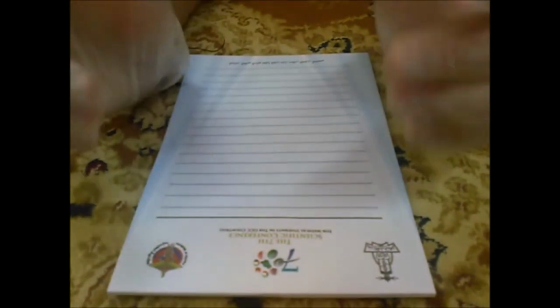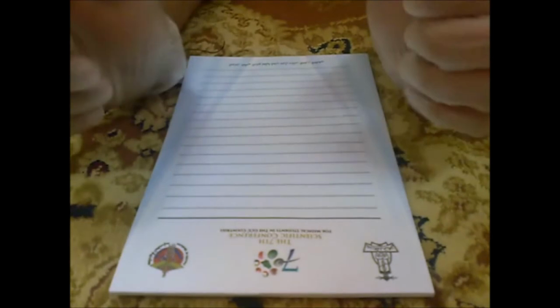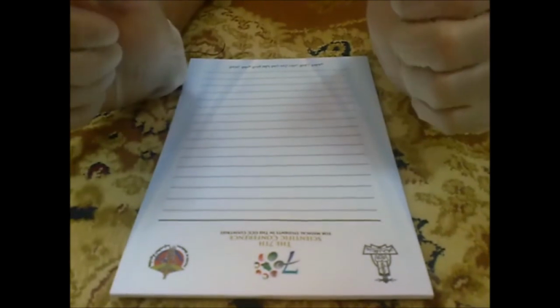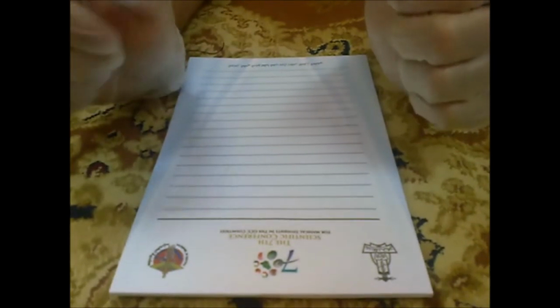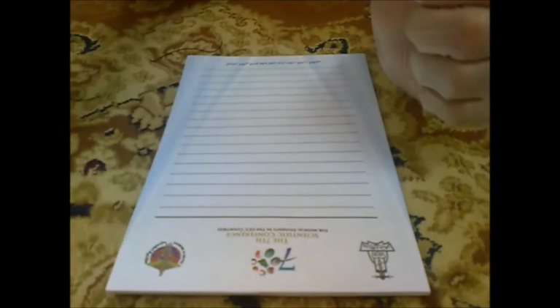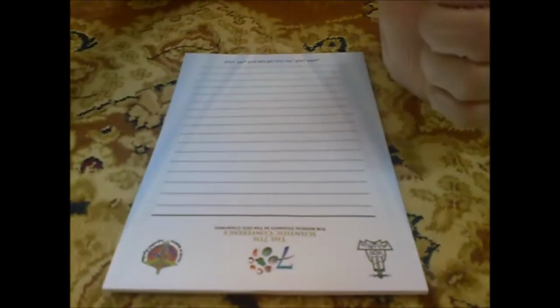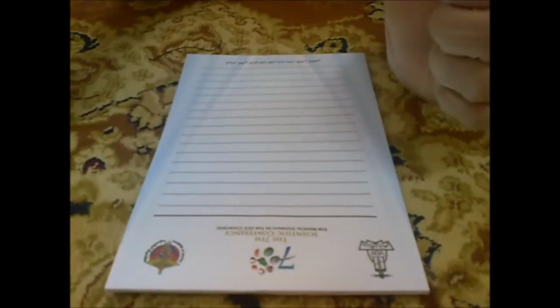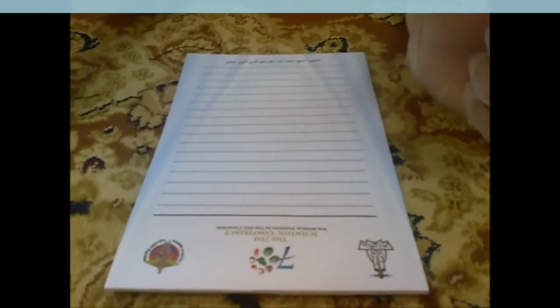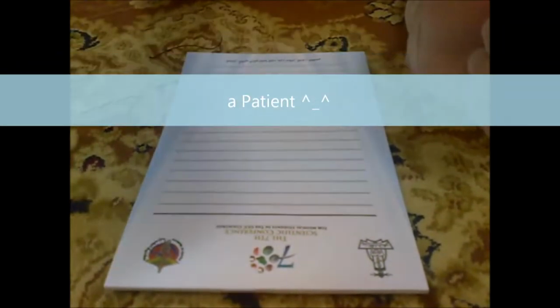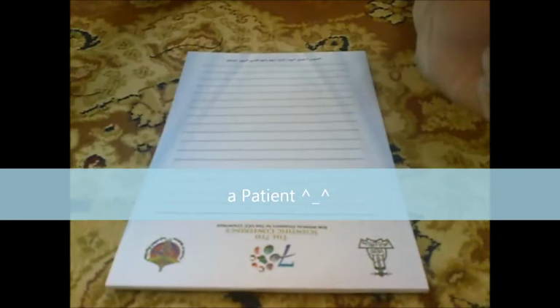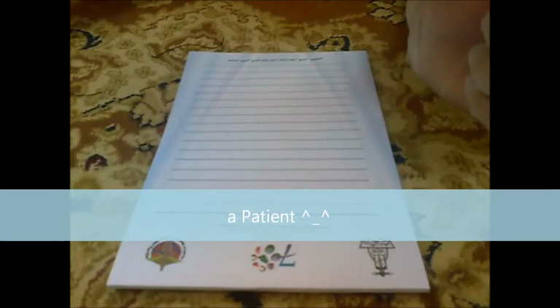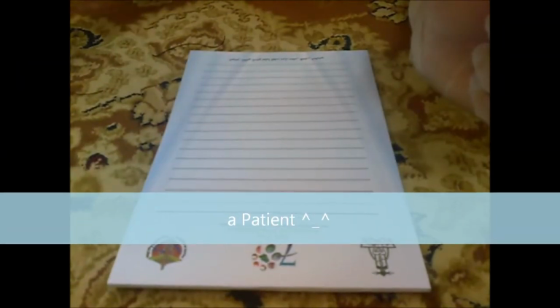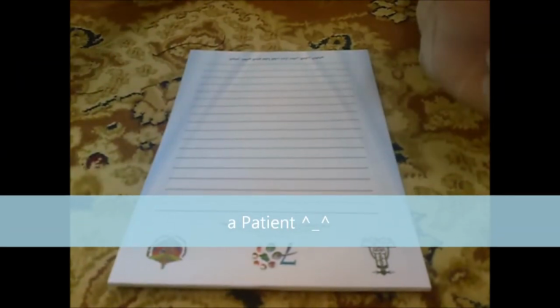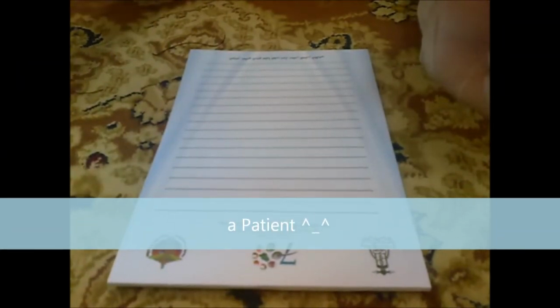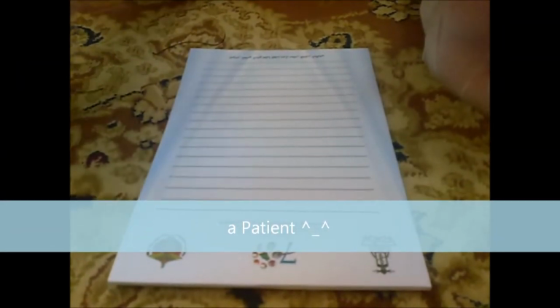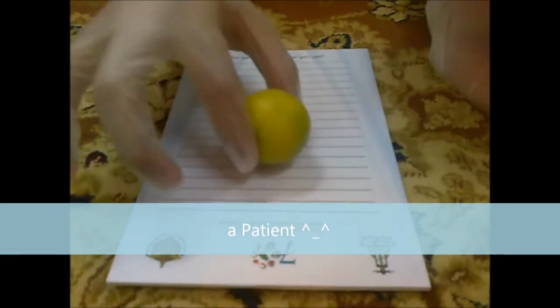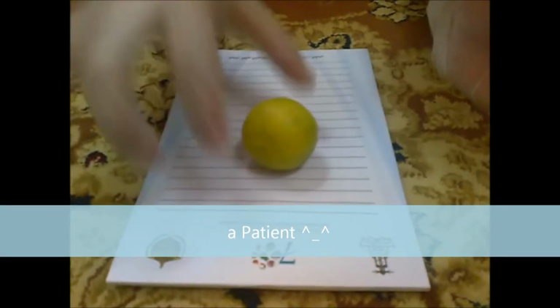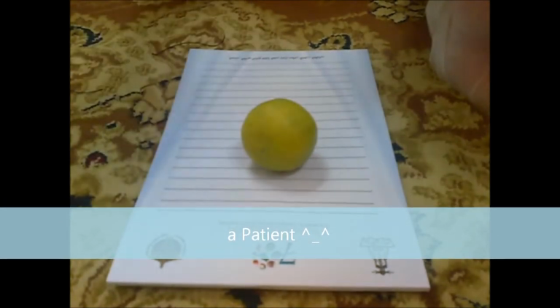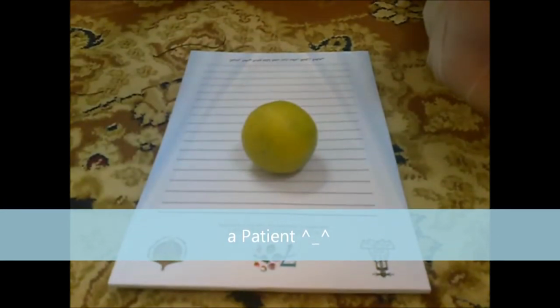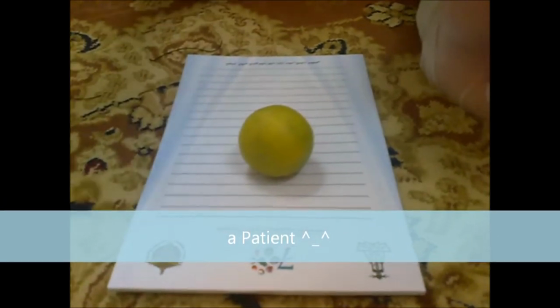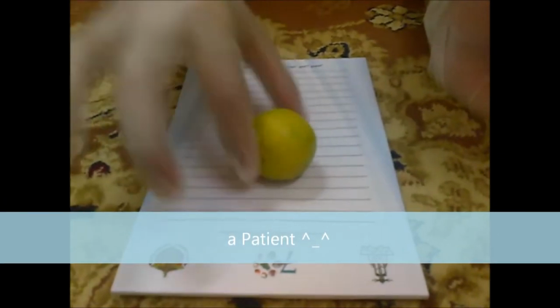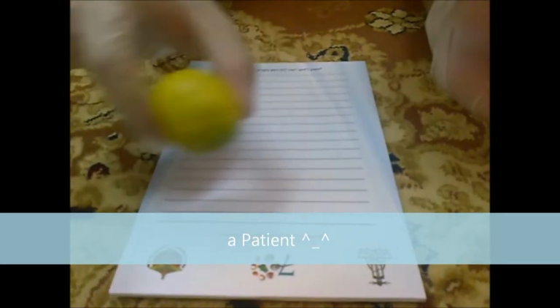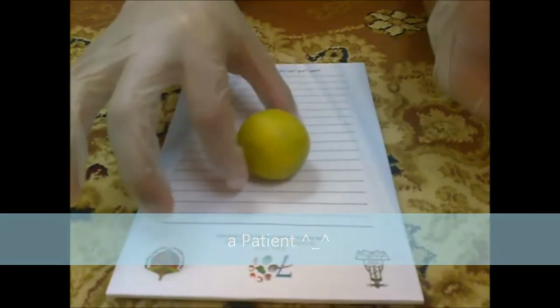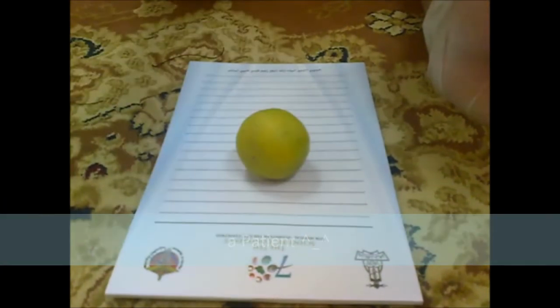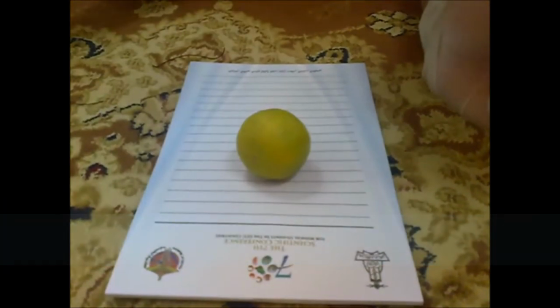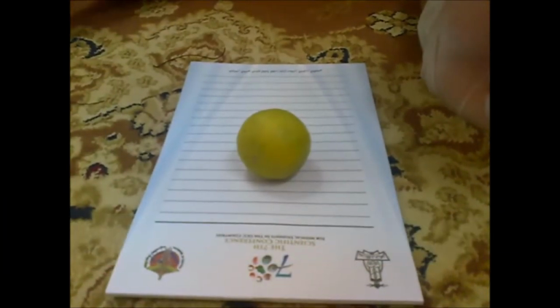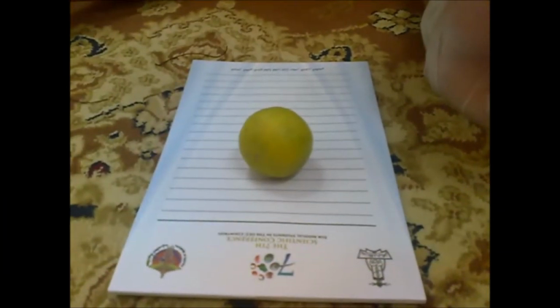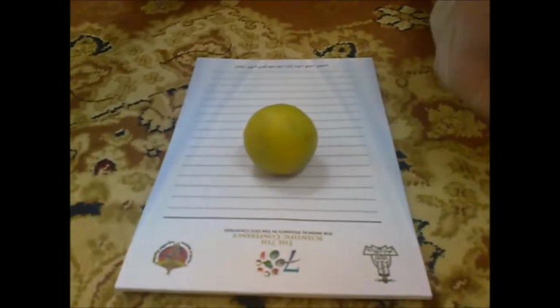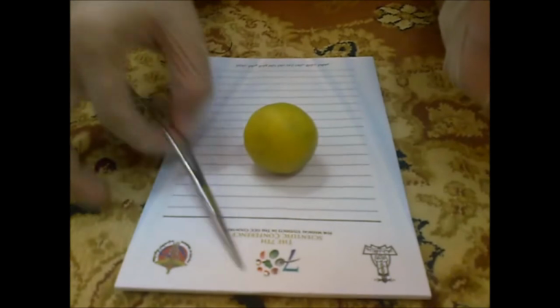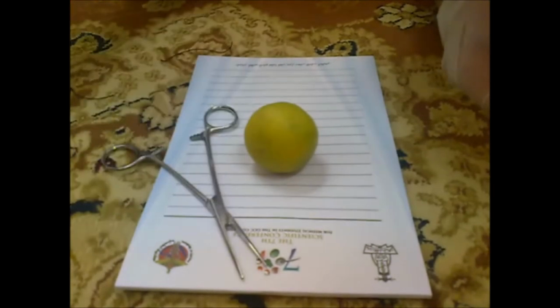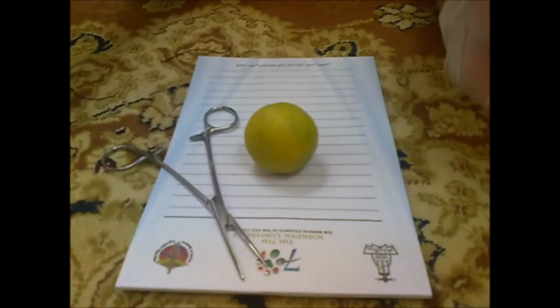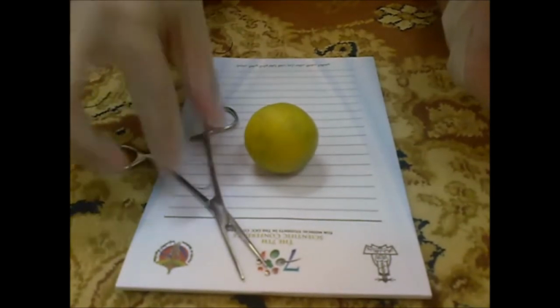Today I am going to do my first surgery. You need a patient. You have to take your mother first. And we need this instrument.